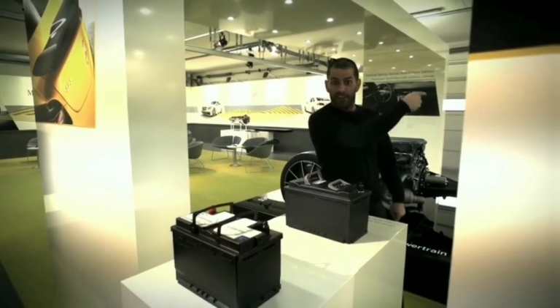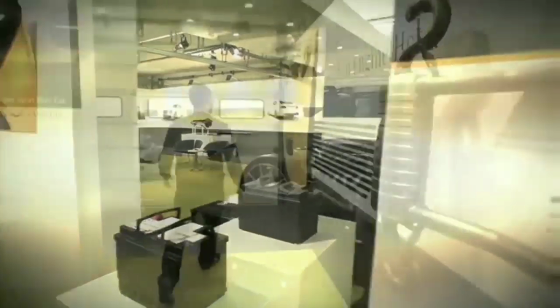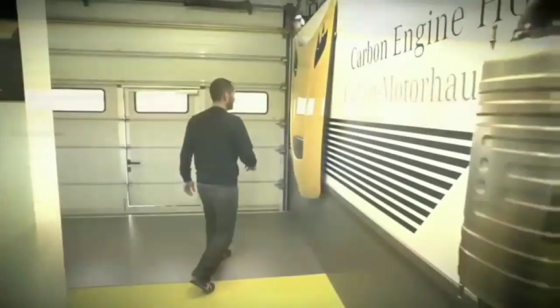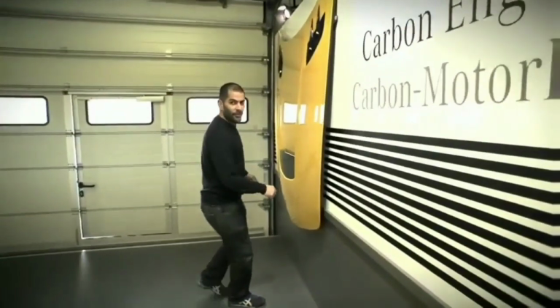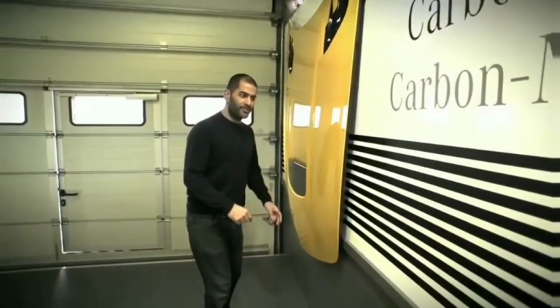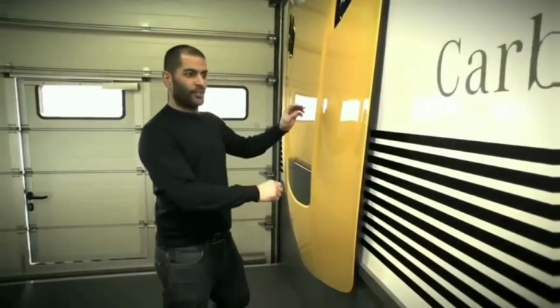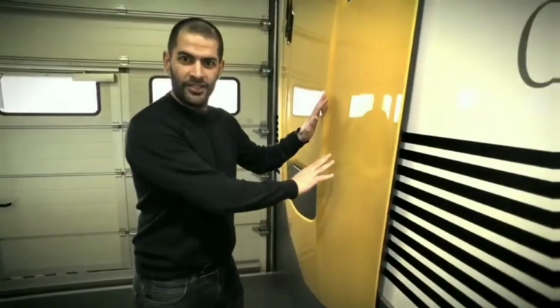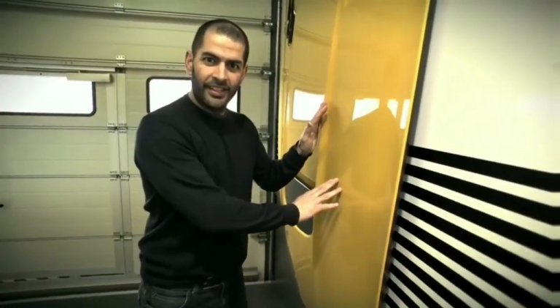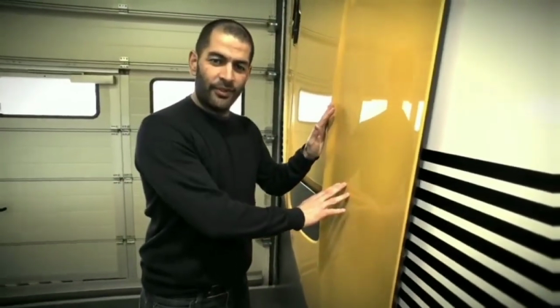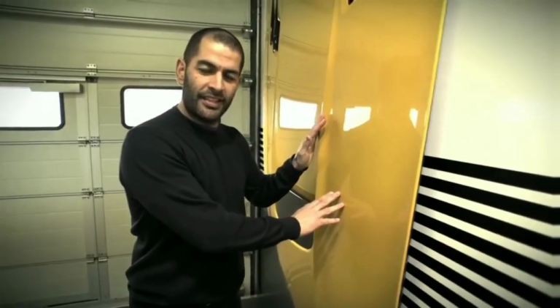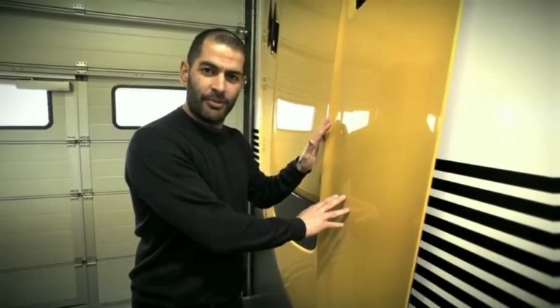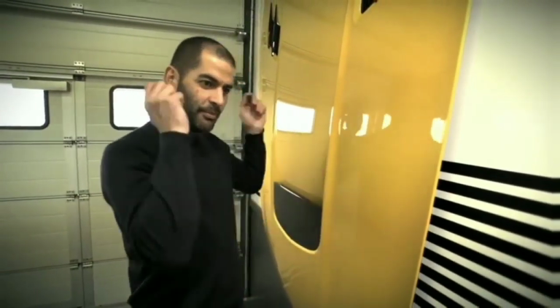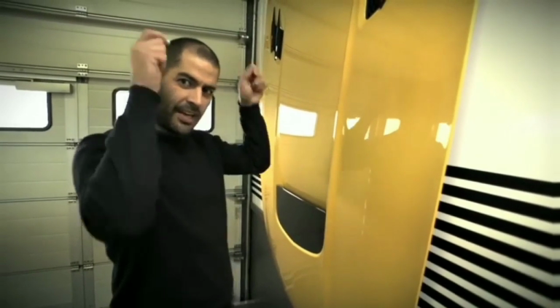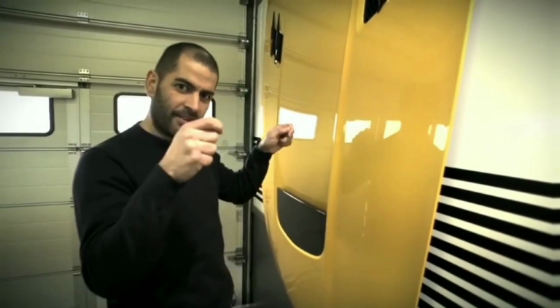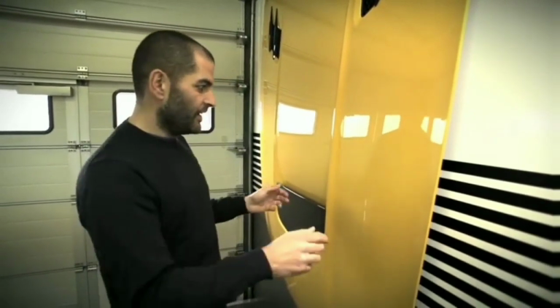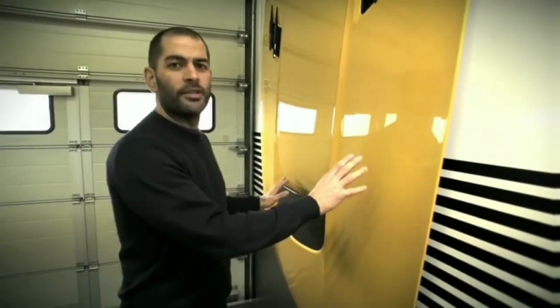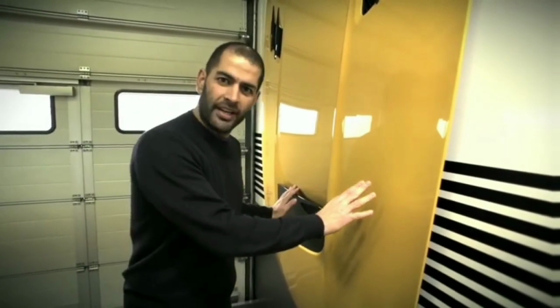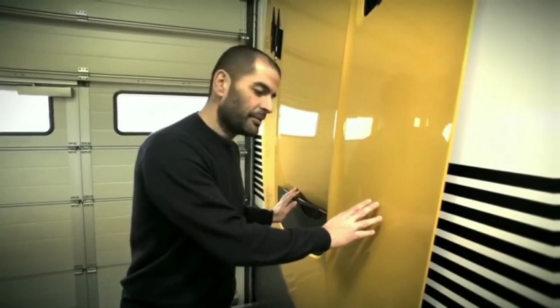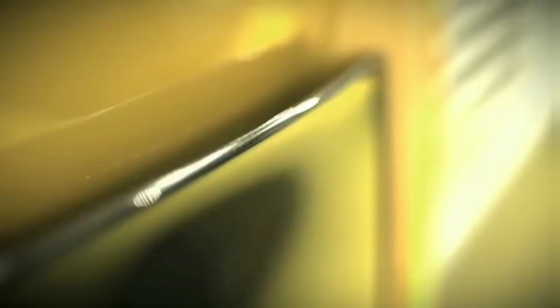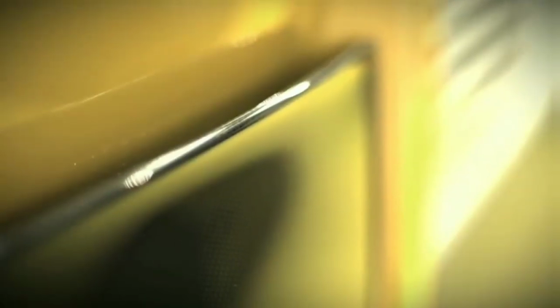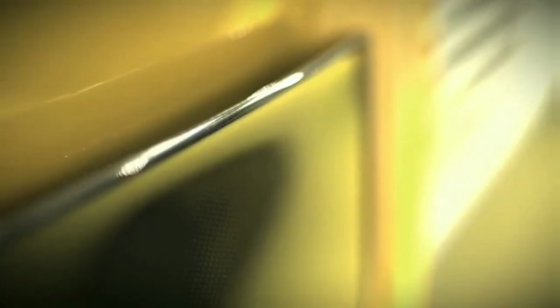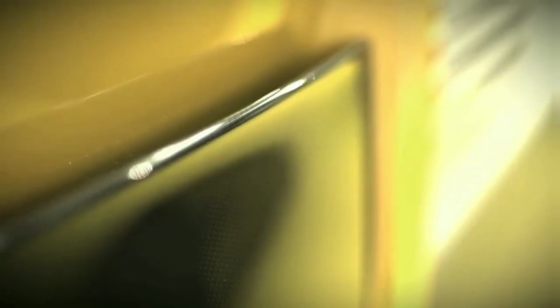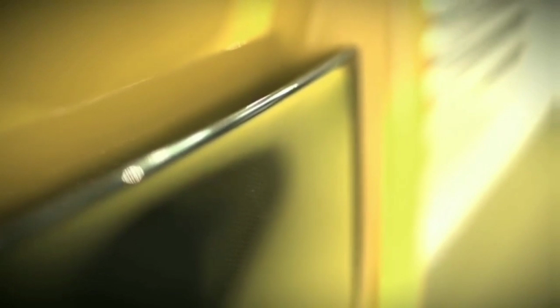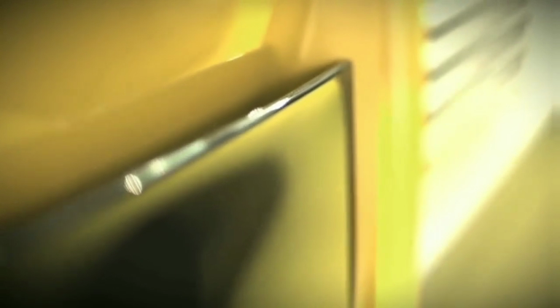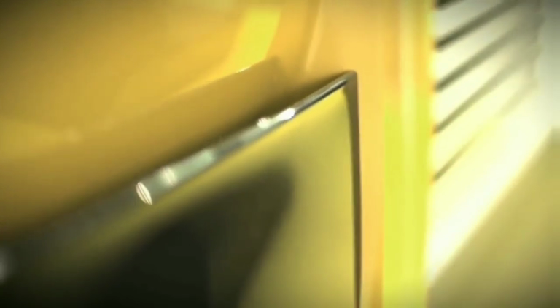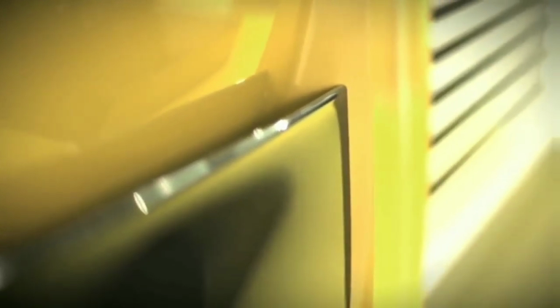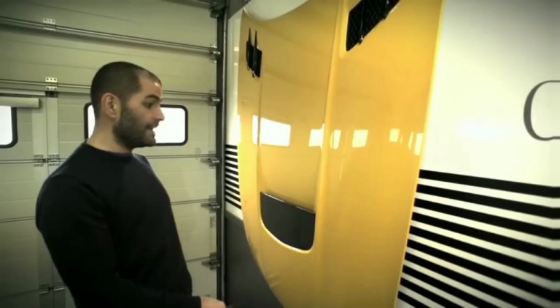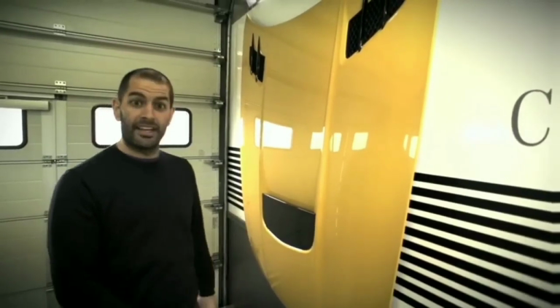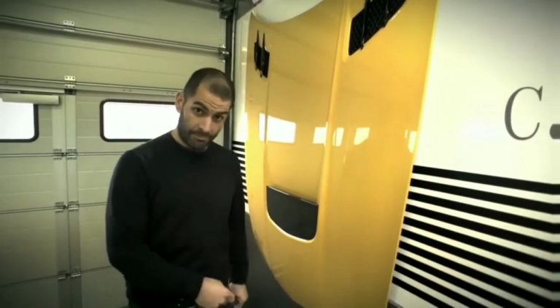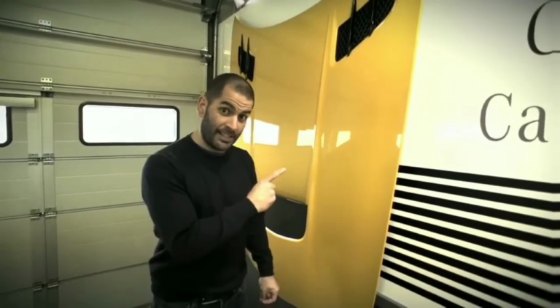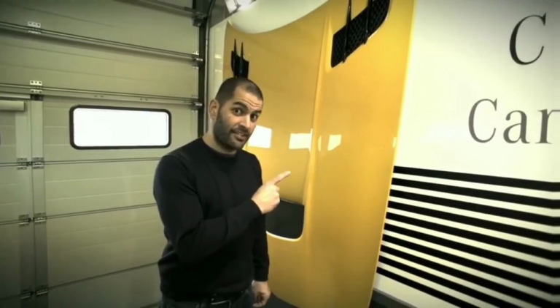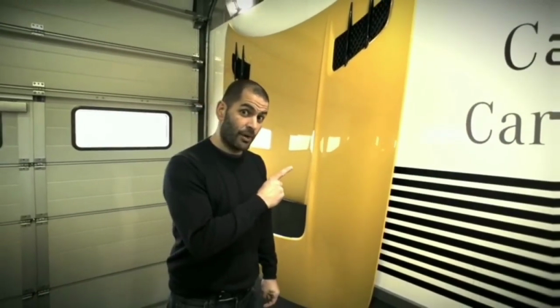For all you Americans, this is called a hood. For all of us that live in Europe, a hood's something you put on your head when it's raining — we'll call it a bonnet. This one's made of carbon. I can't tell you exactly how much weight it saves, but it definitely saves weight.